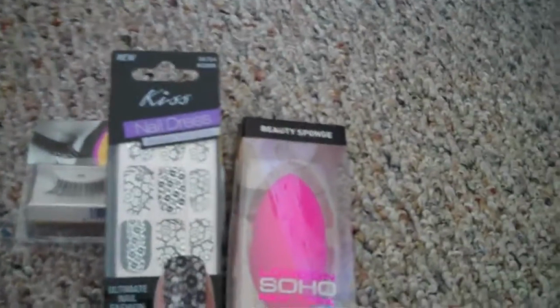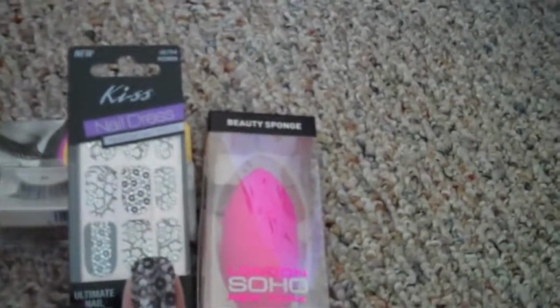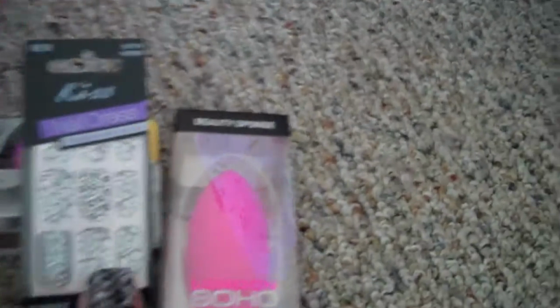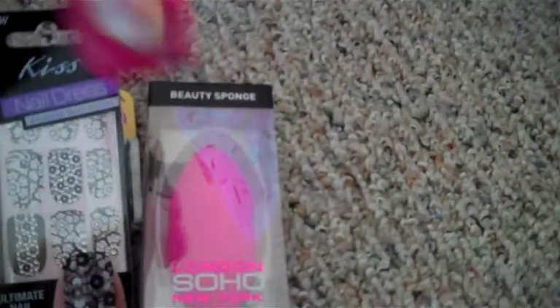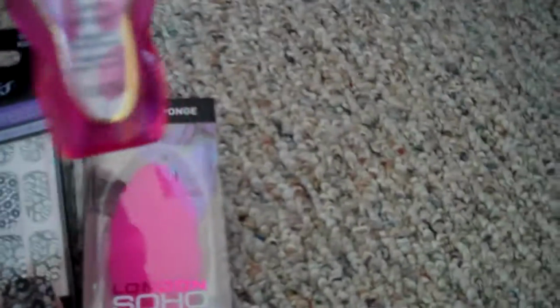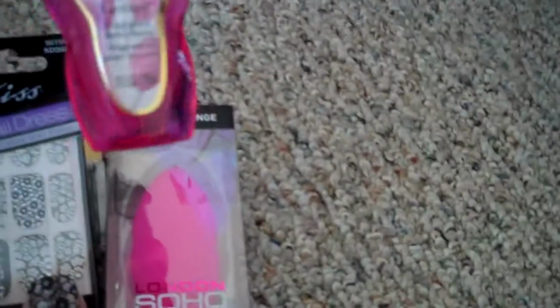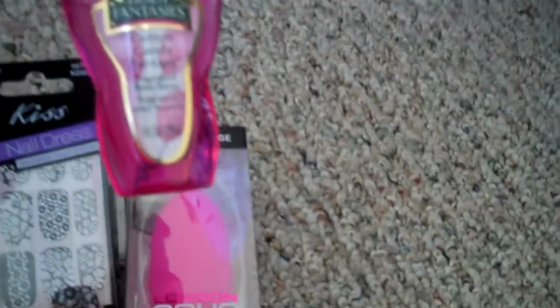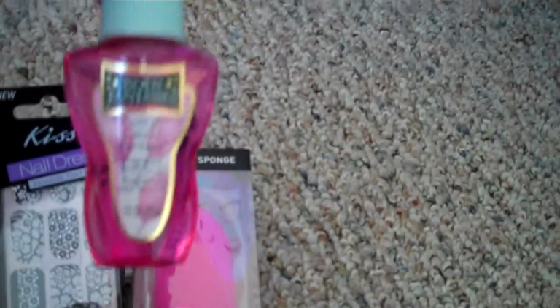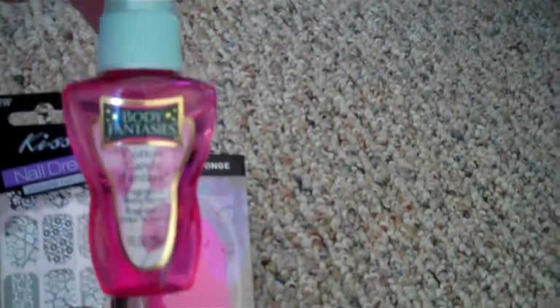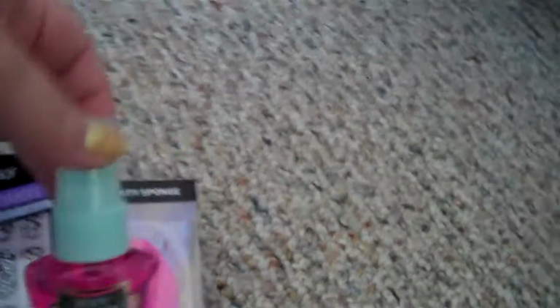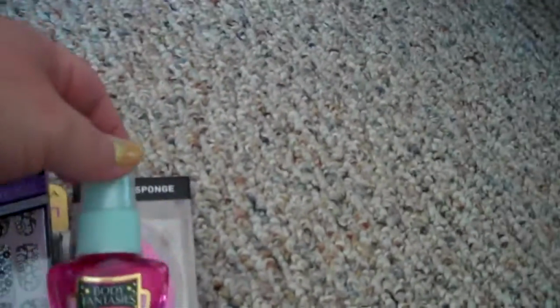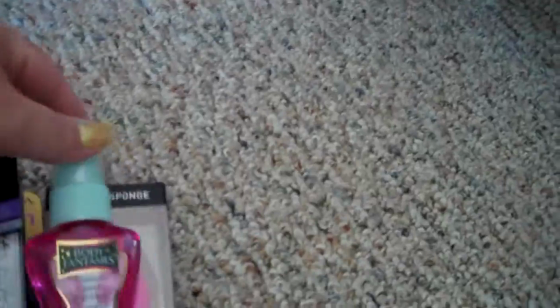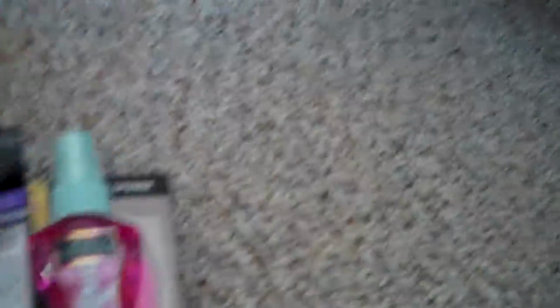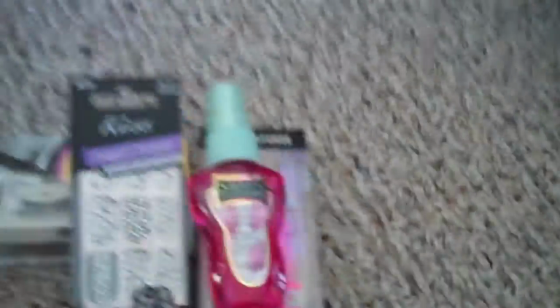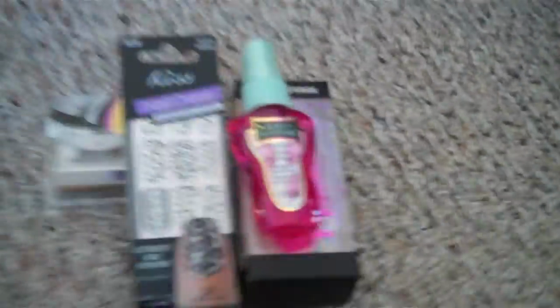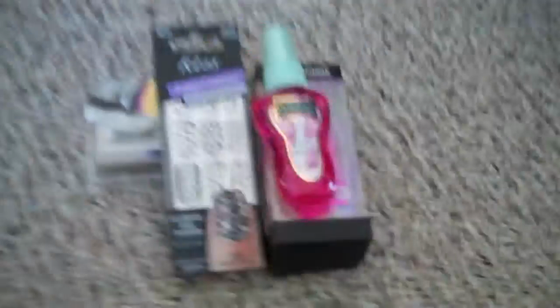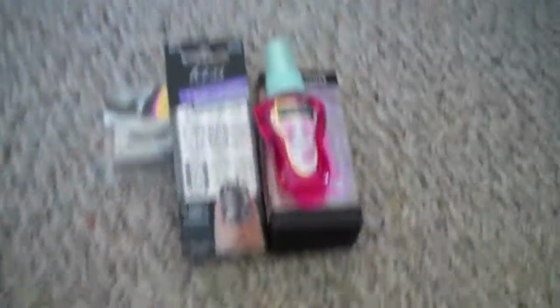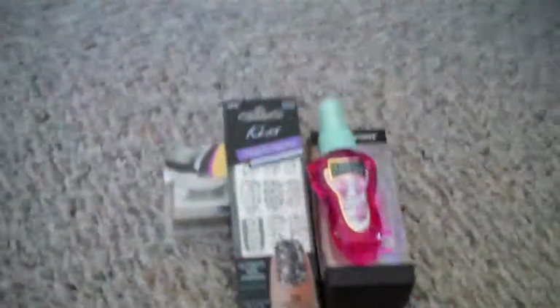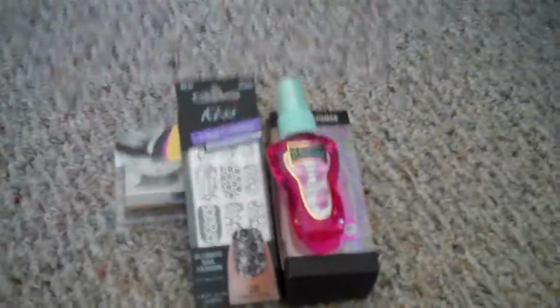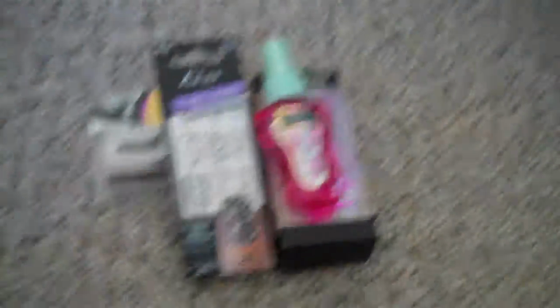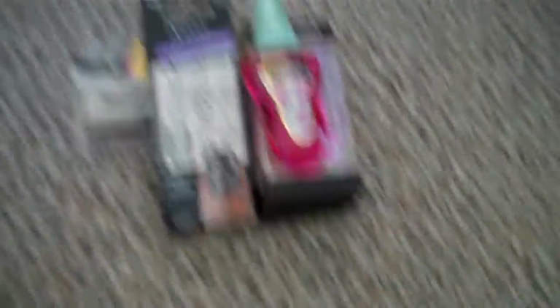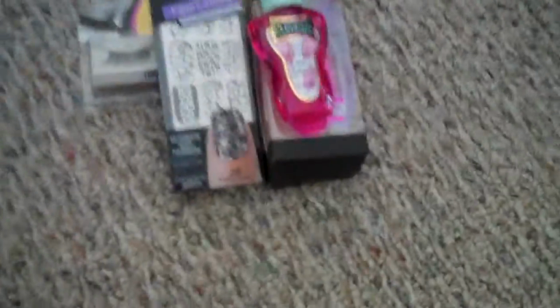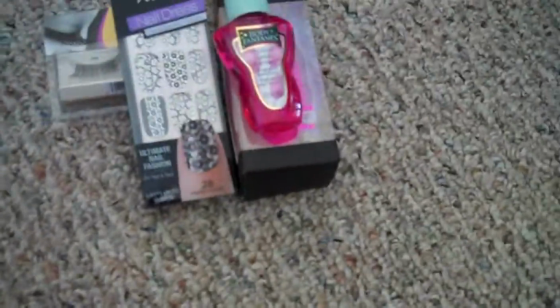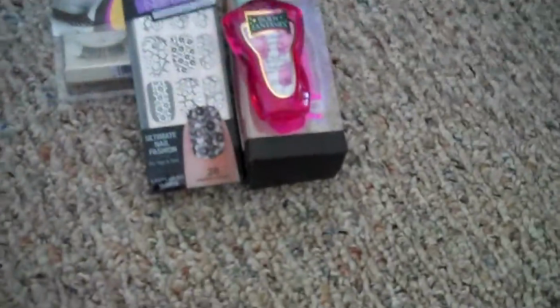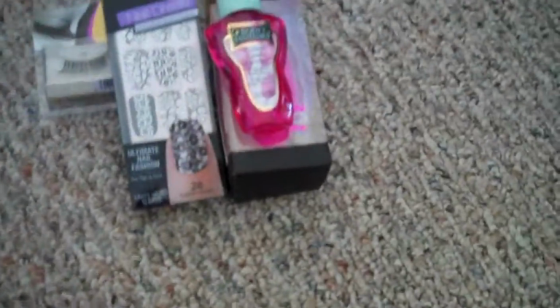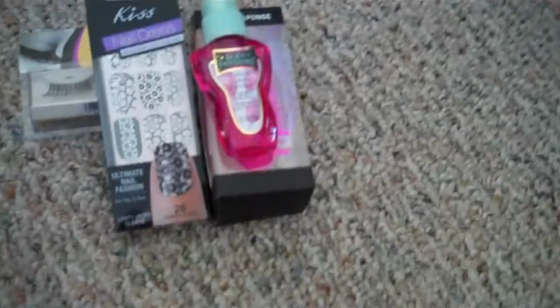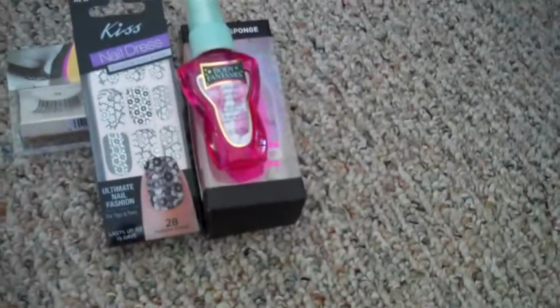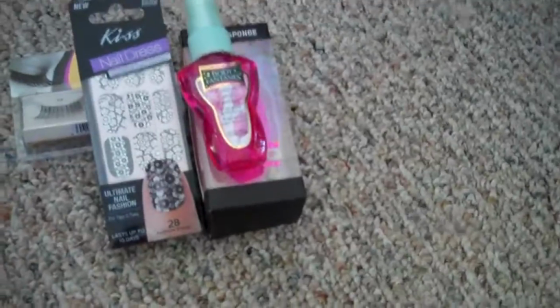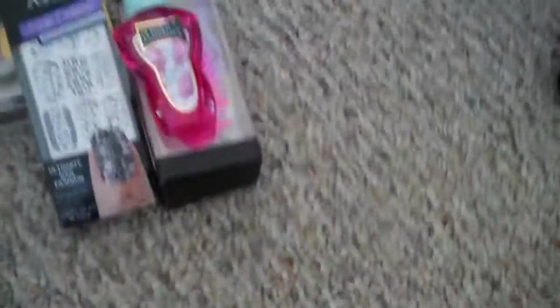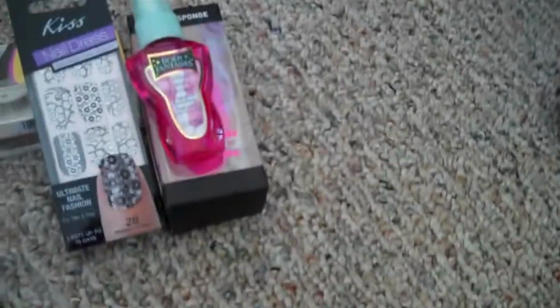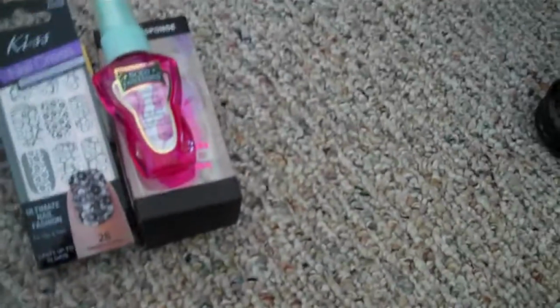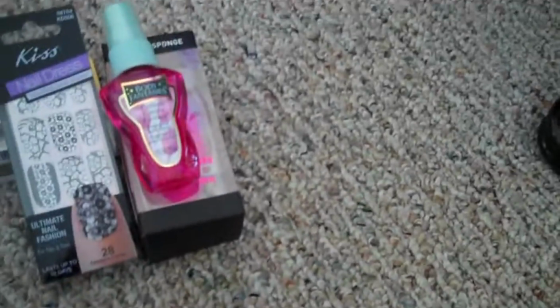I also picked up the Body Fantasies Cotton Candy Fantasy. It was 99 cents - the teeny tiny one. I thought it would be really good to keep in my purse just for touch-ups after the gym until I get home.